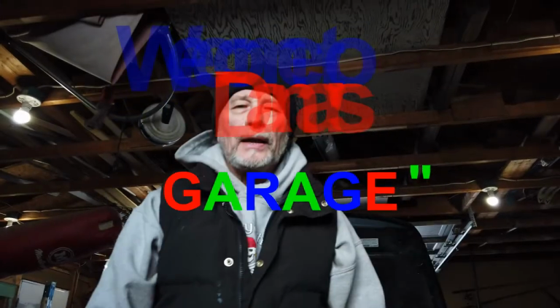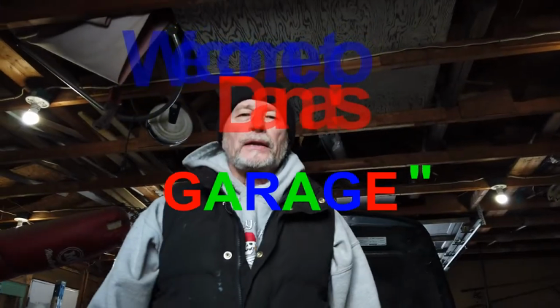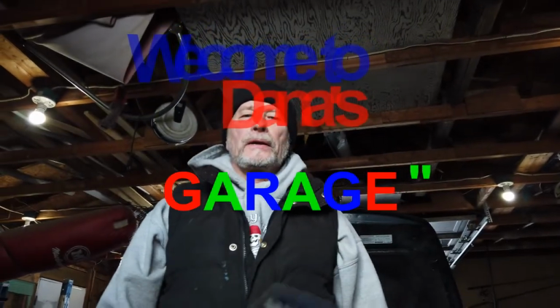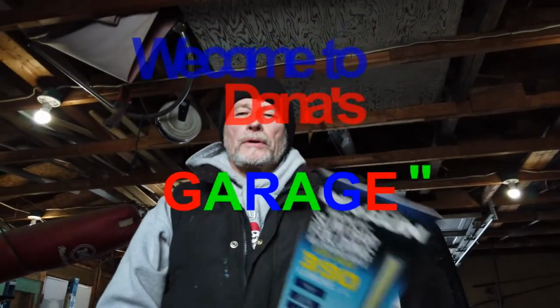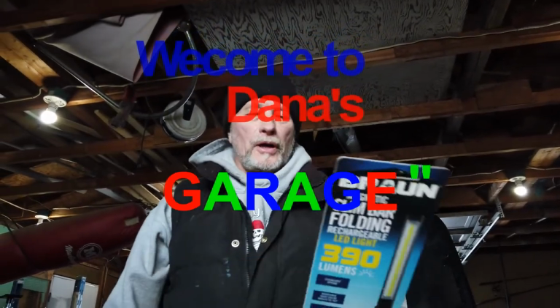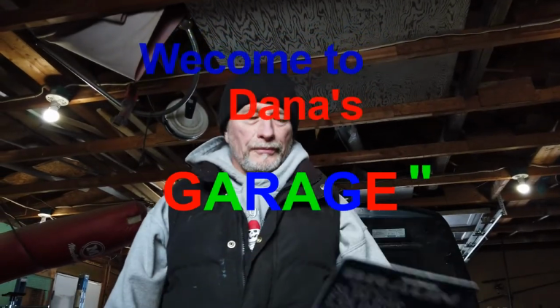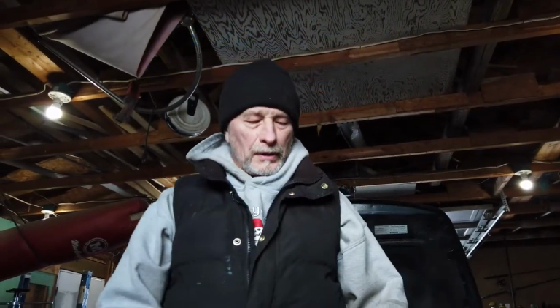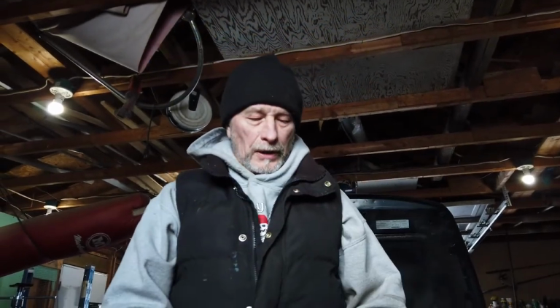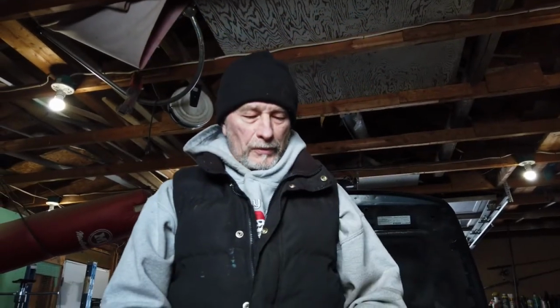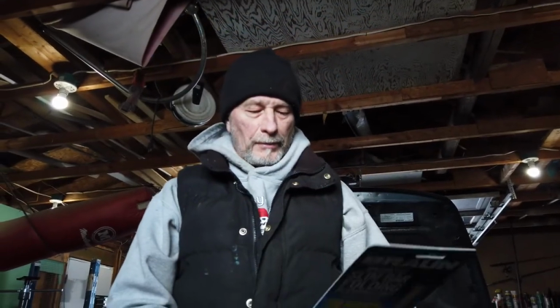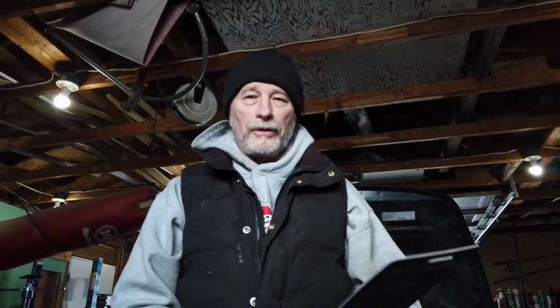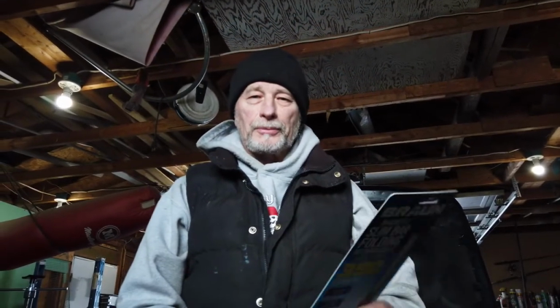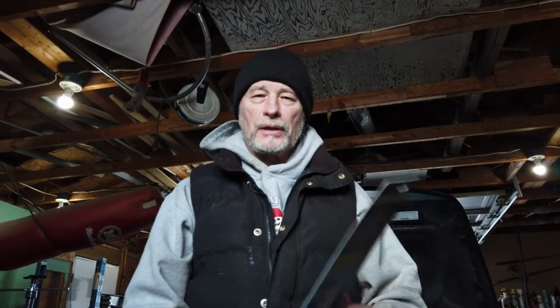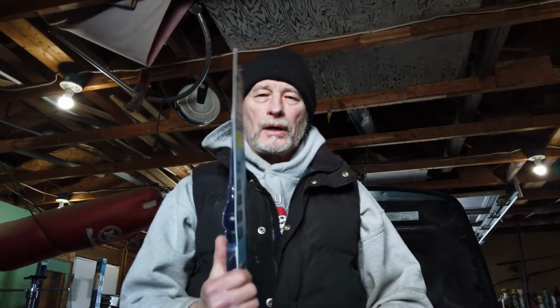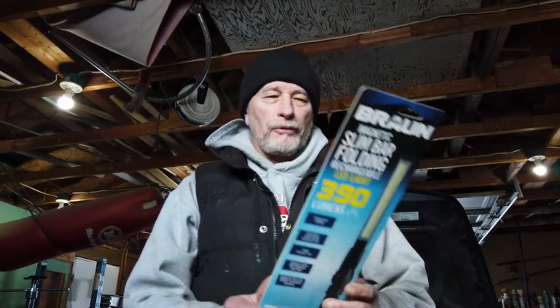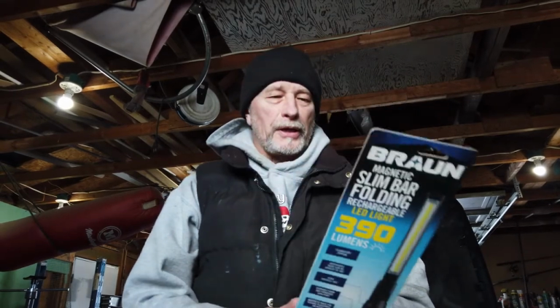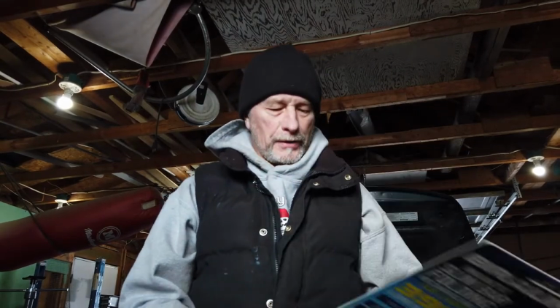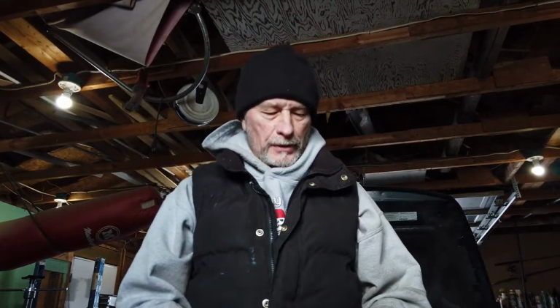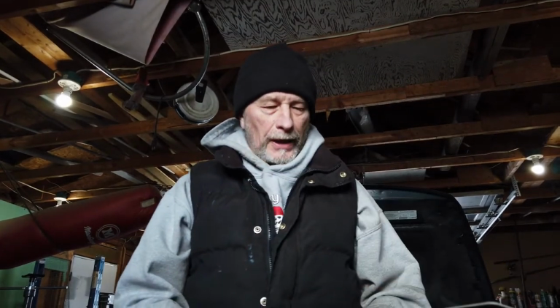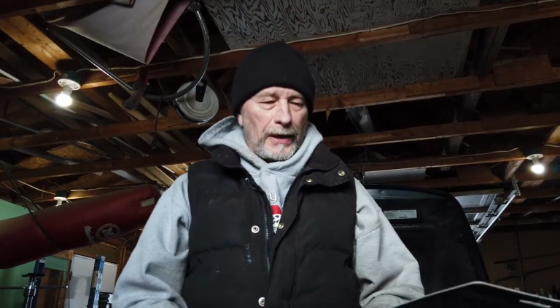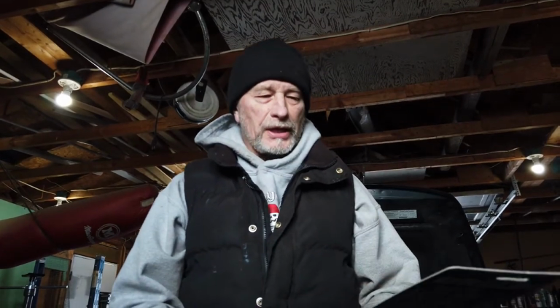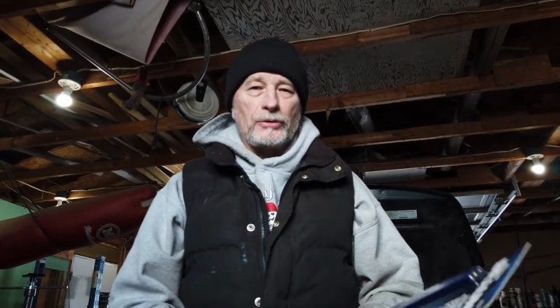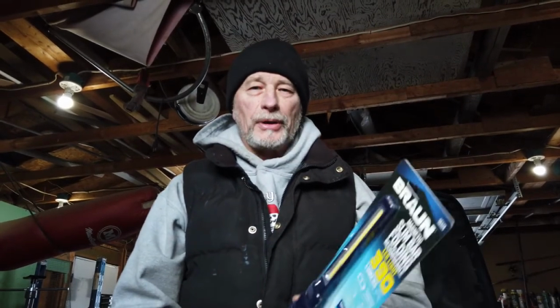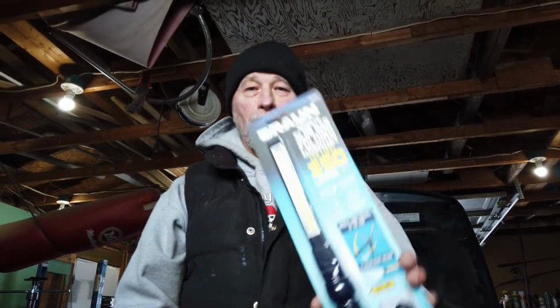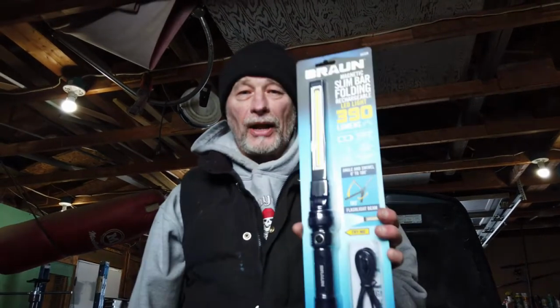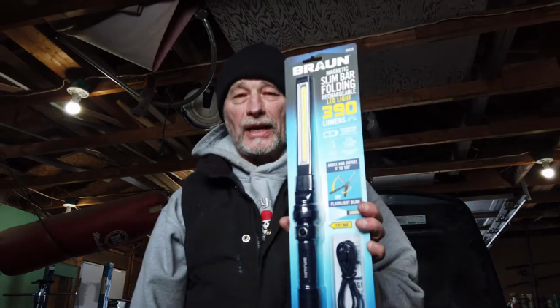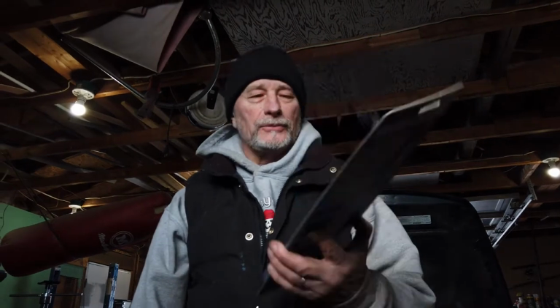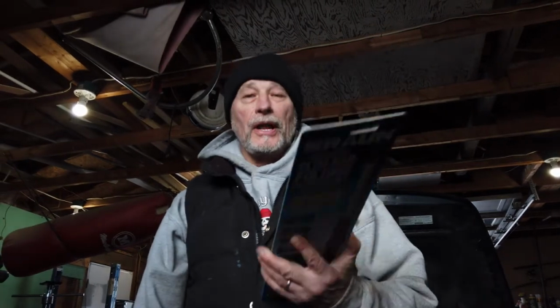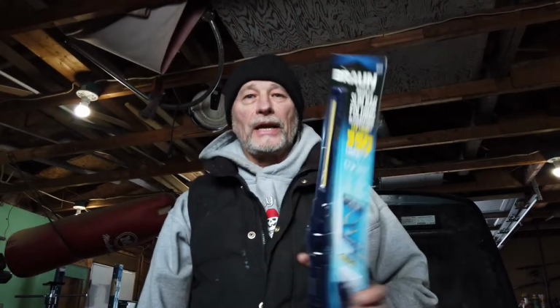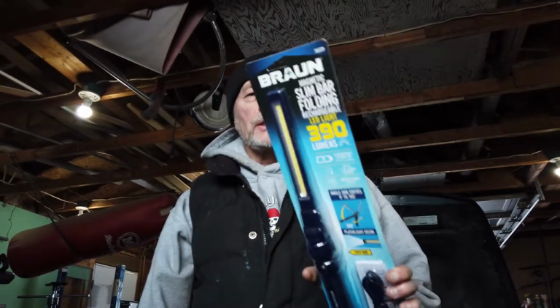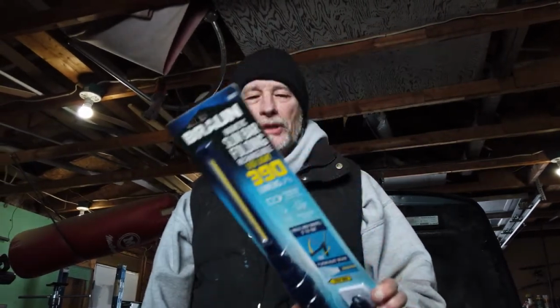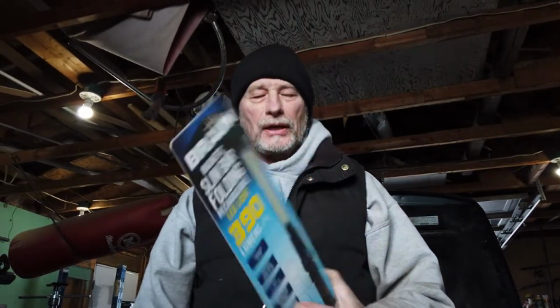Hey, Dini here! Hello, my vlog. Well, I made another trip to Harbor Freight today and I decided I was going to pick up another flashlight, or another light system, should I say.